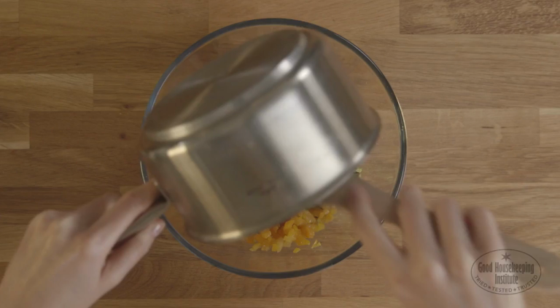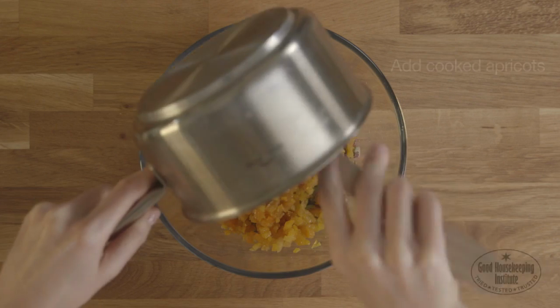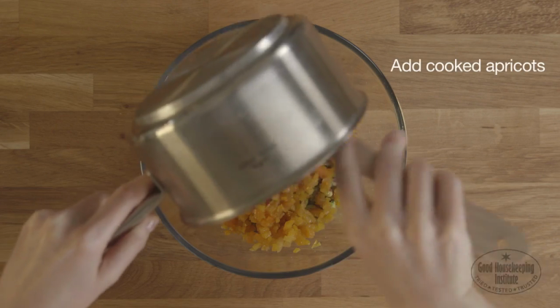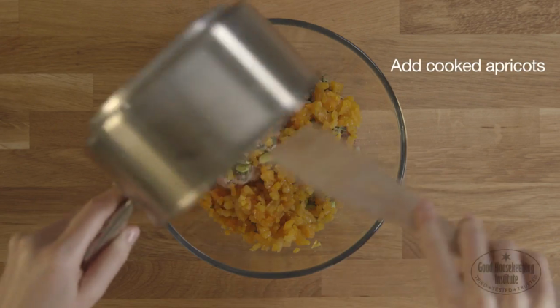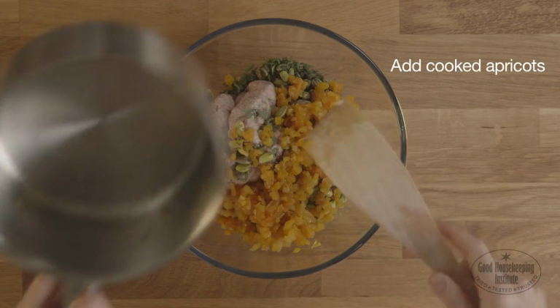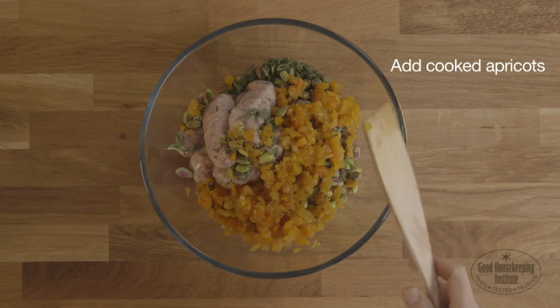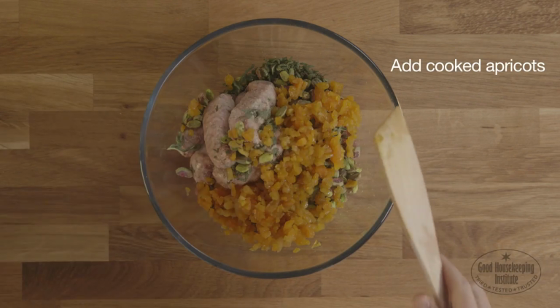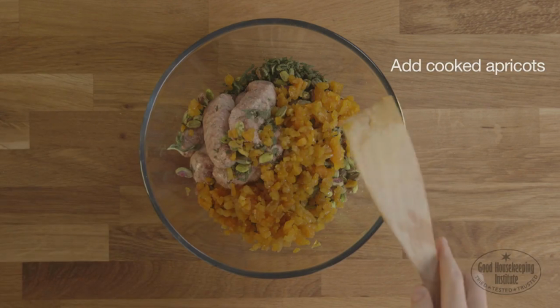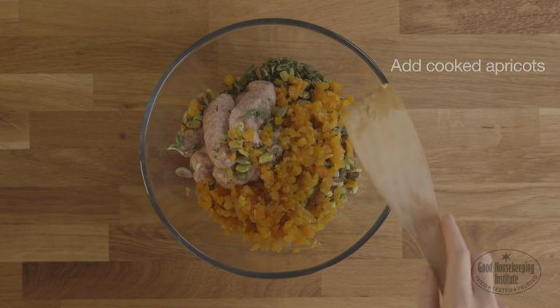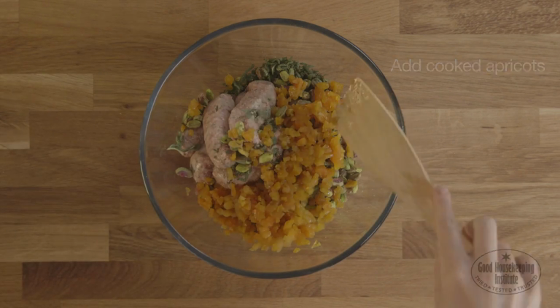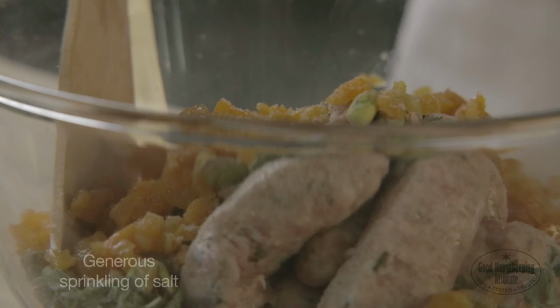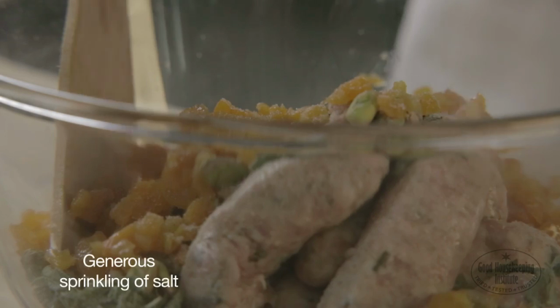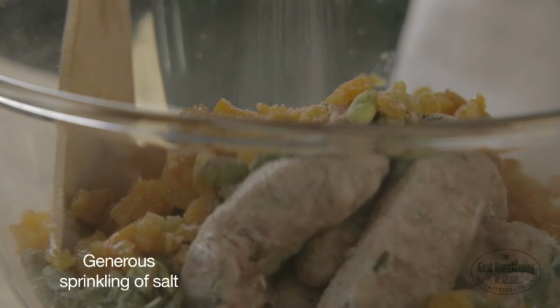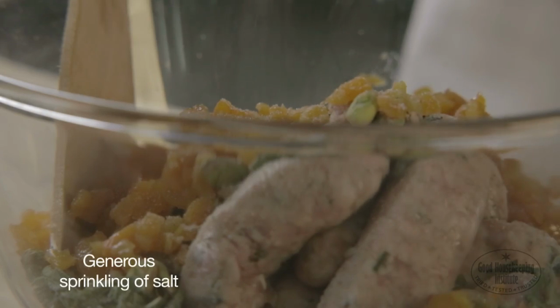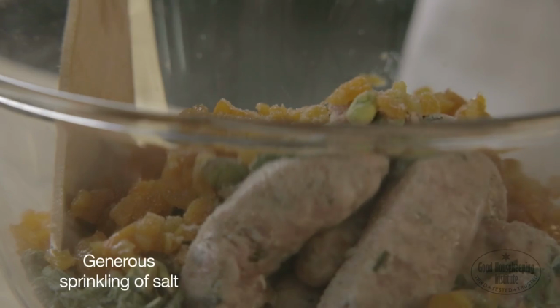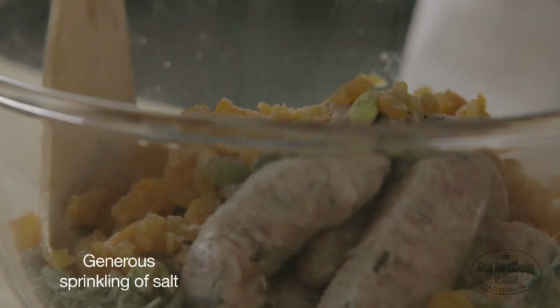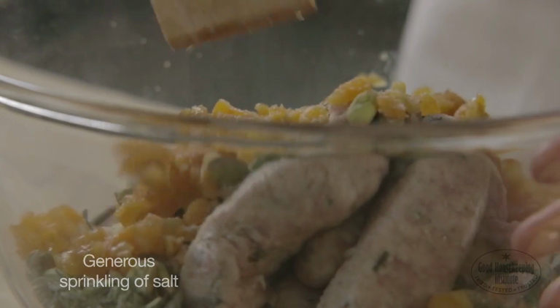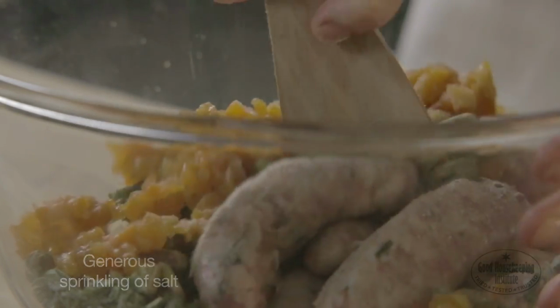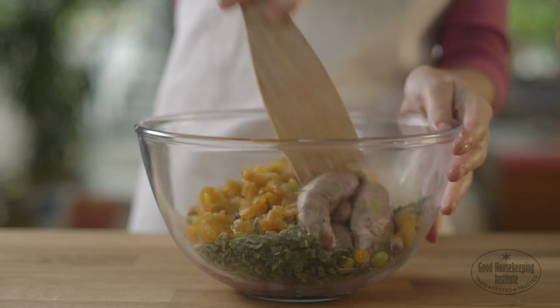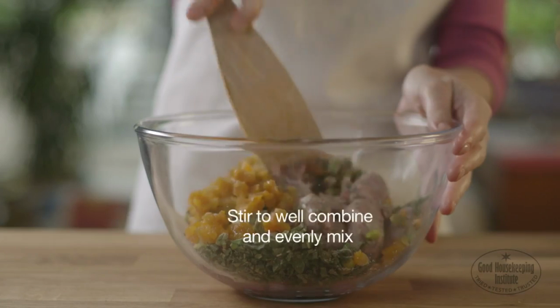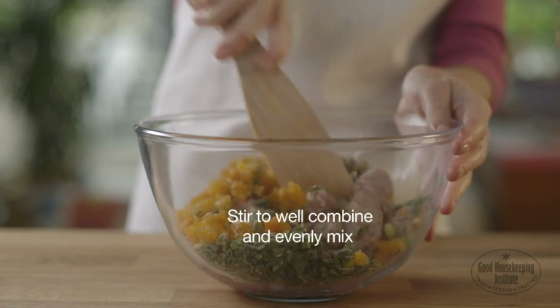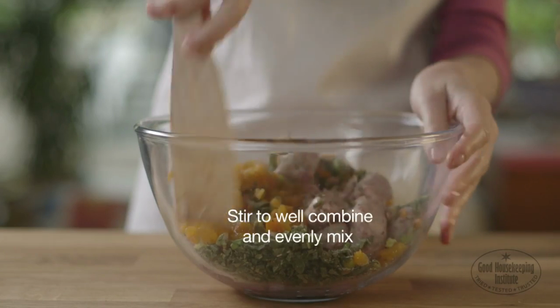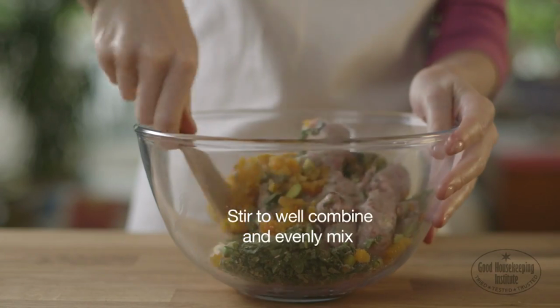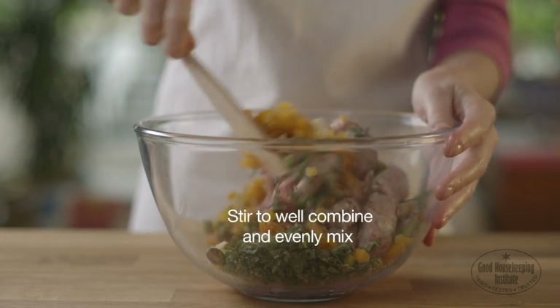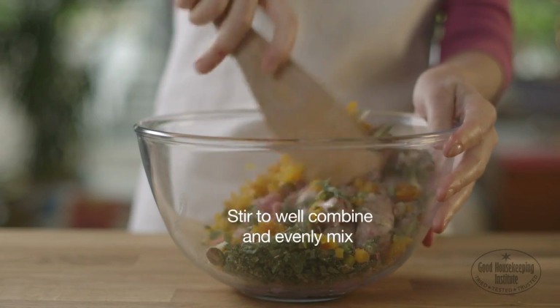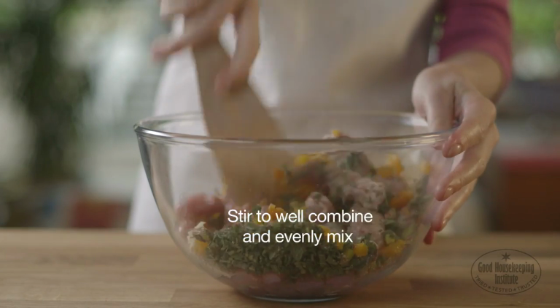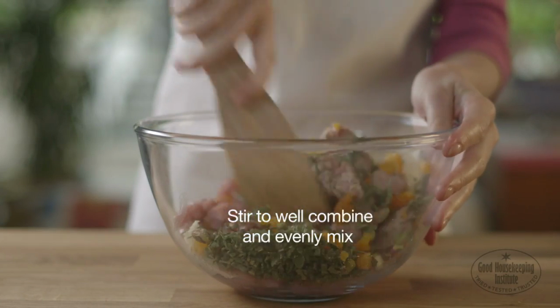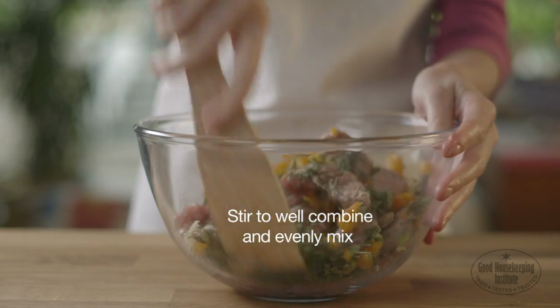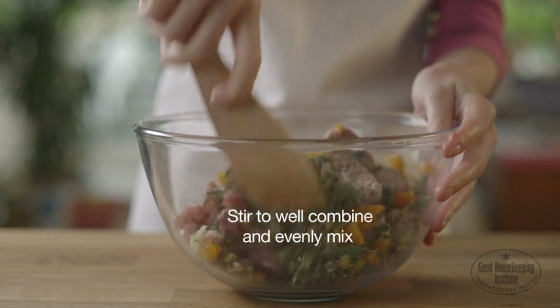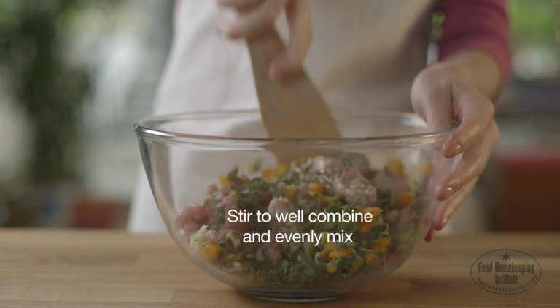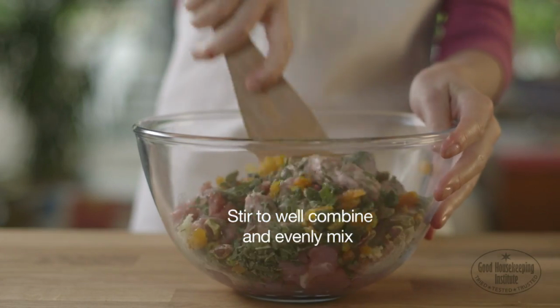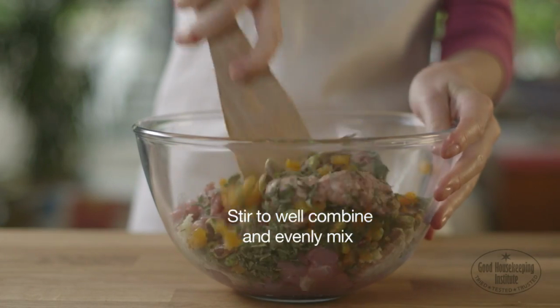Add the cooked apricots and a generous sprinkling of salt. Stir all the ingredients together to well combine and evenly mix.